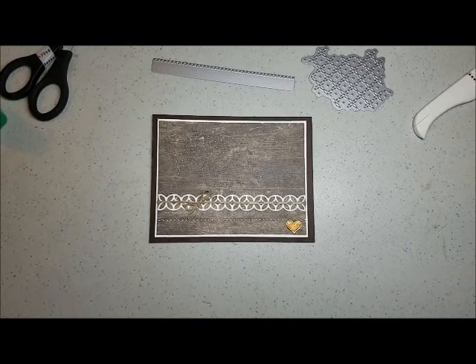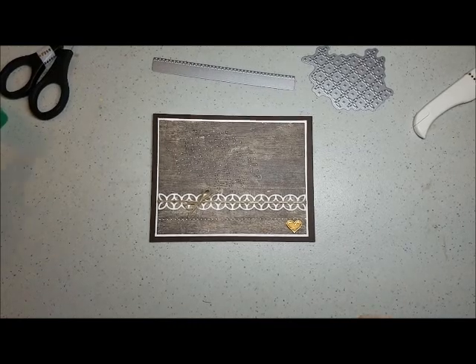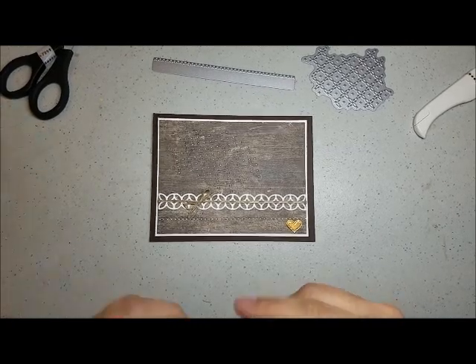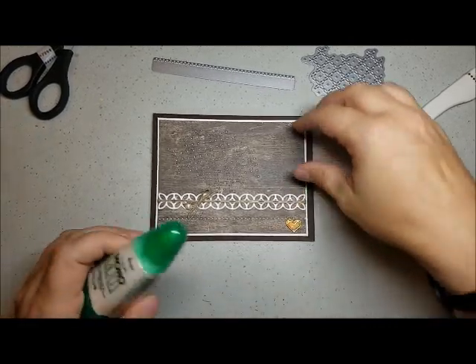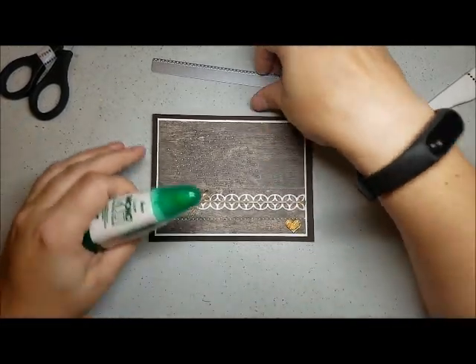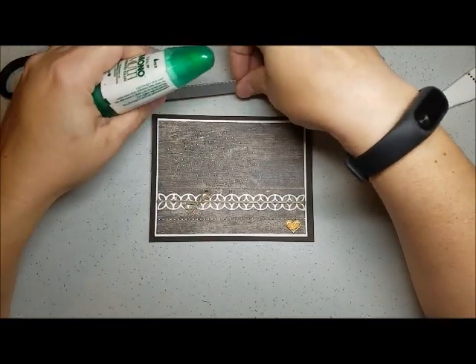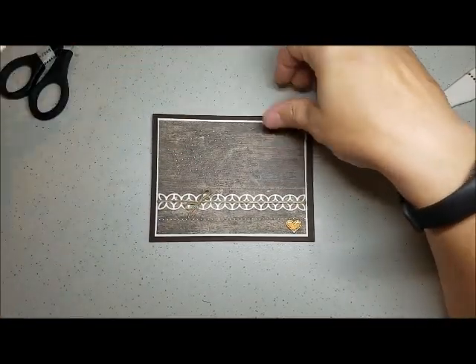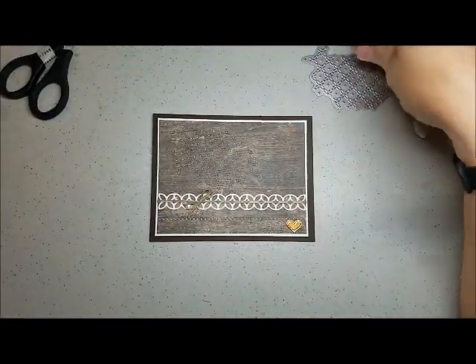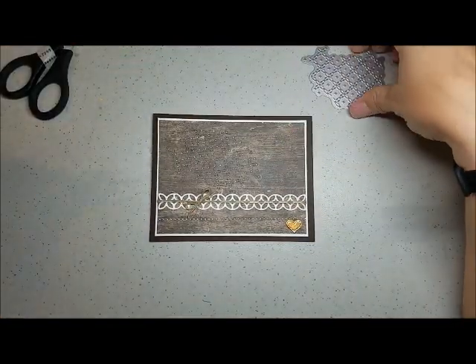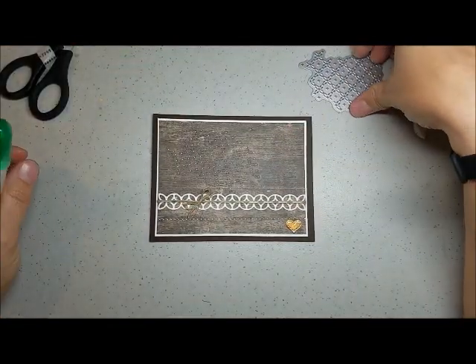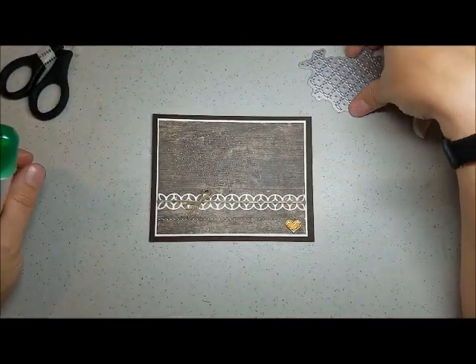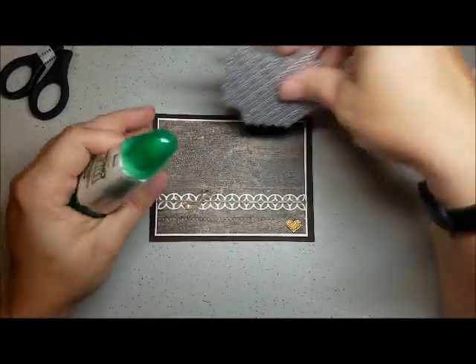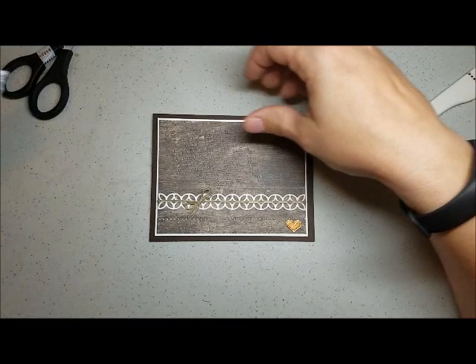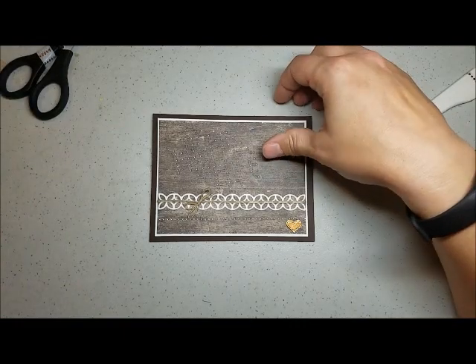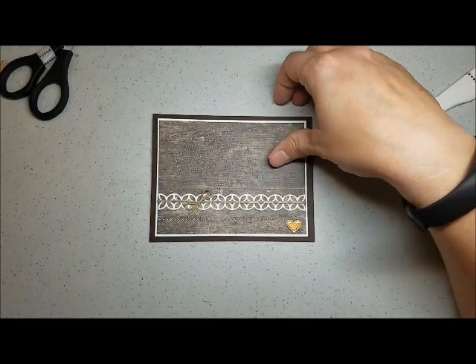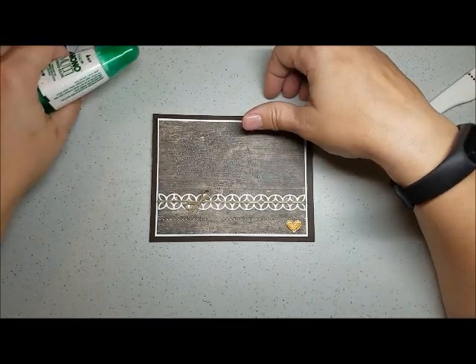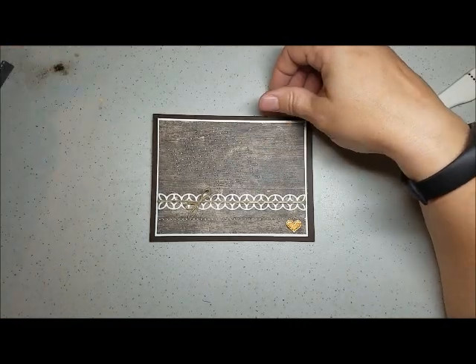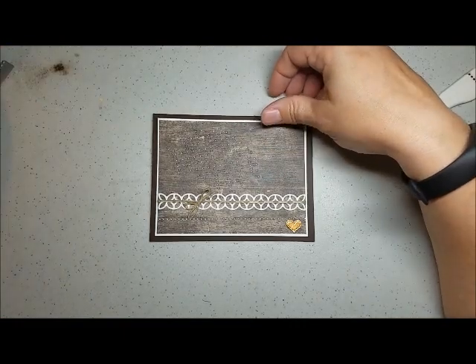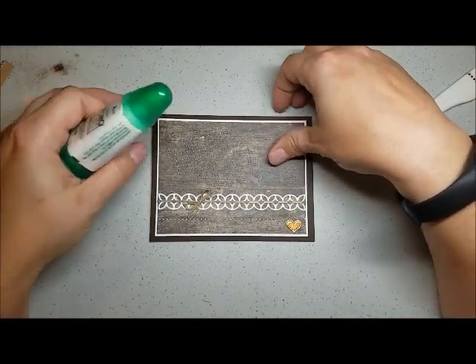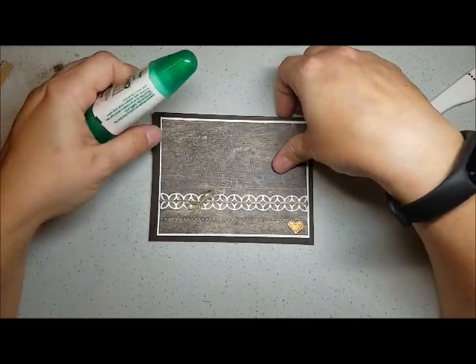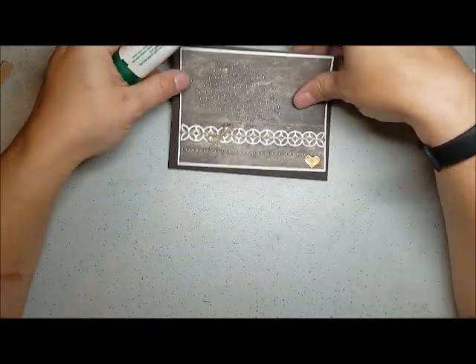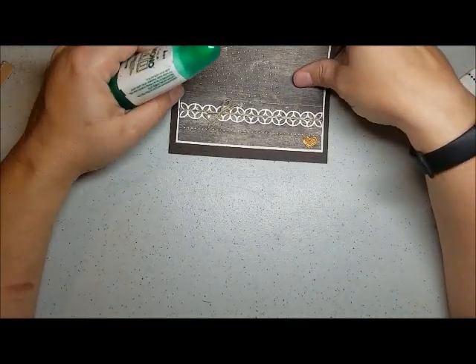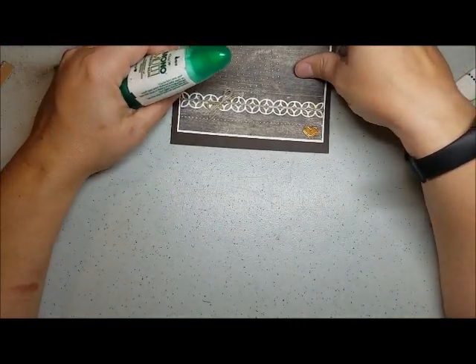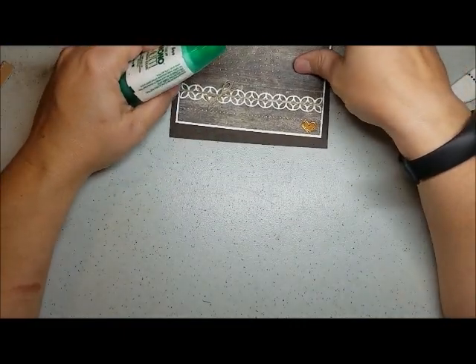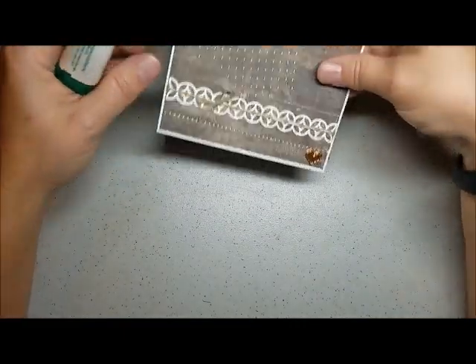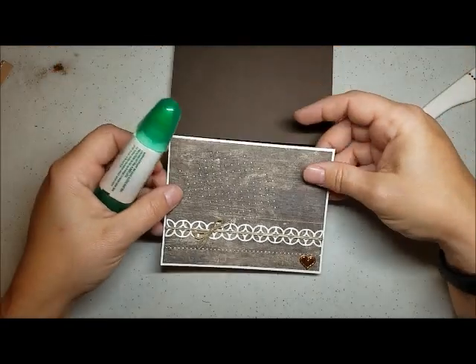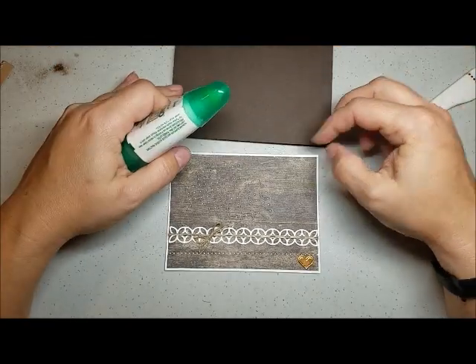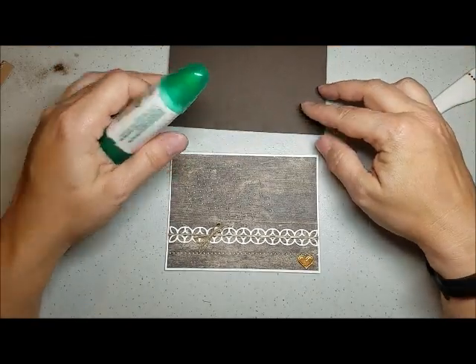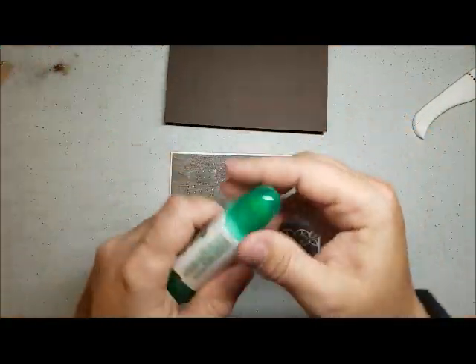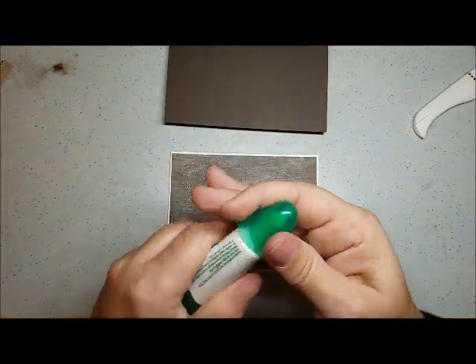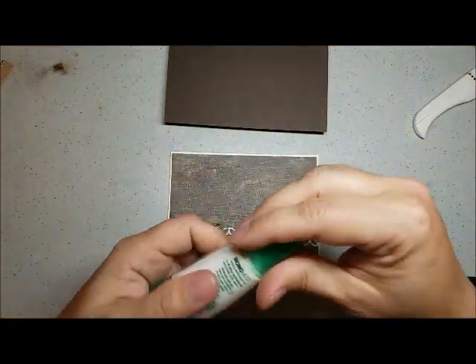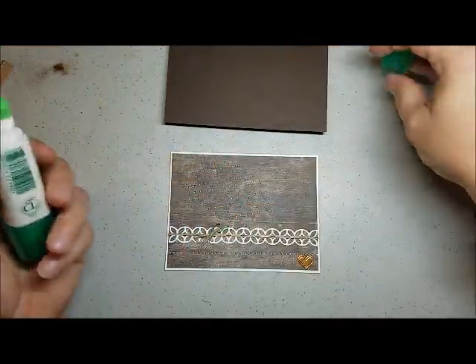I just ran out of snail, which - I have been making quite a few cards lately, and I'm still at my in-laws, so the rest of my supplies are in the trailer. So I'm going to use the mono glue.